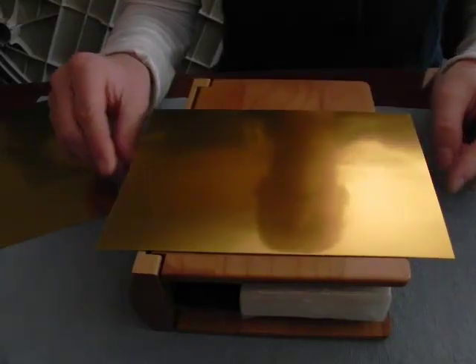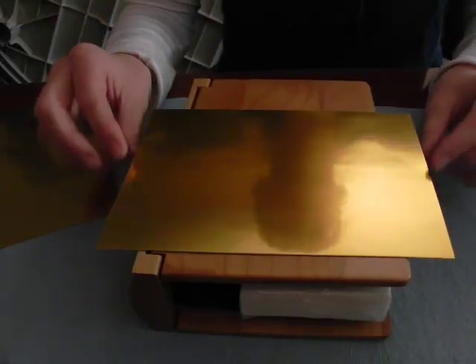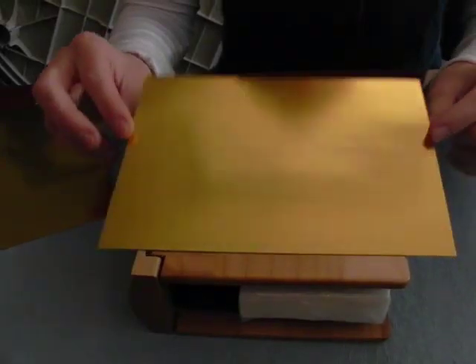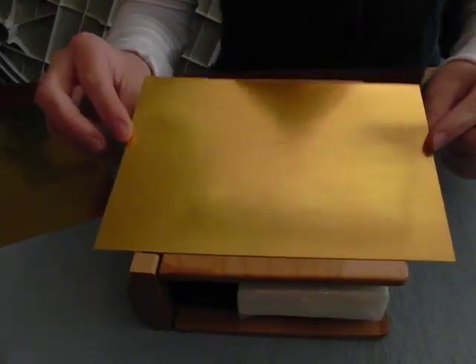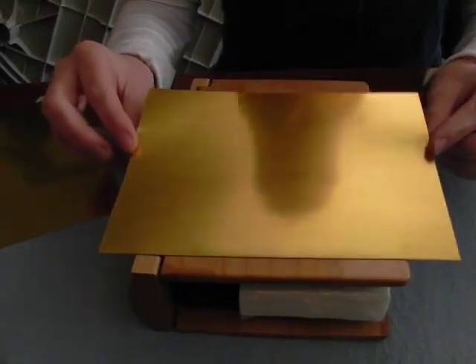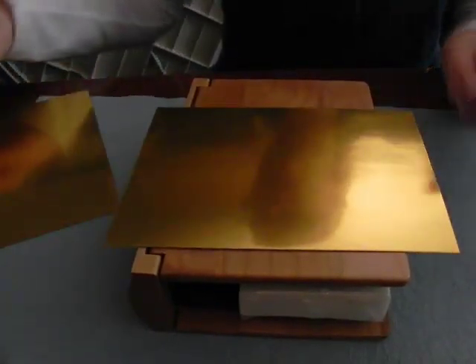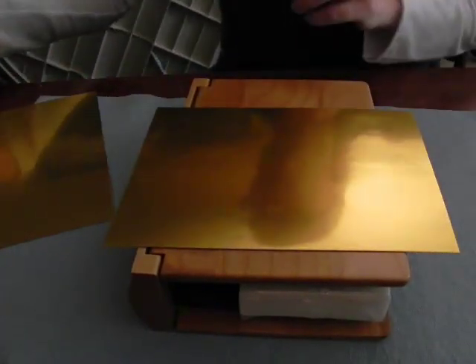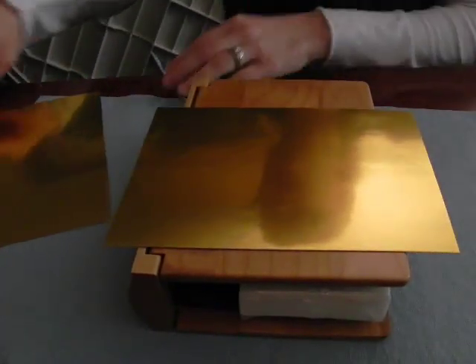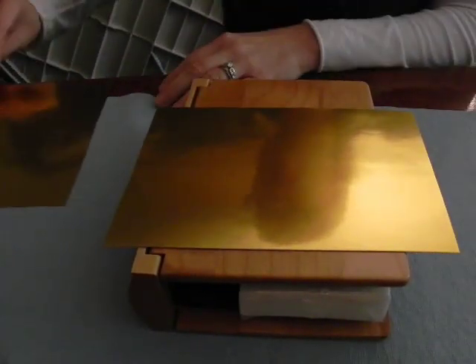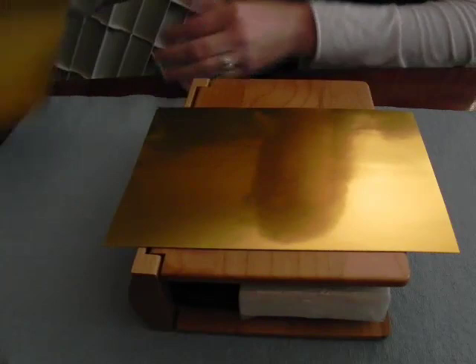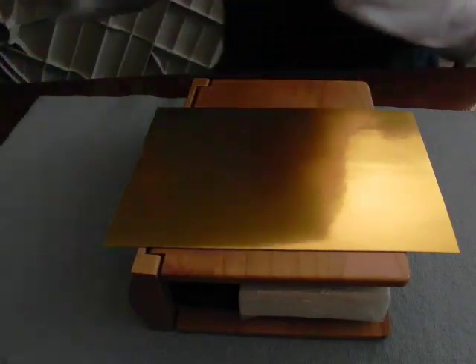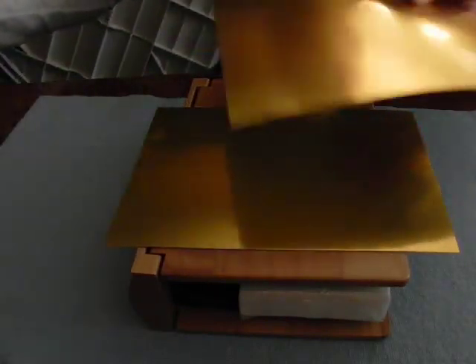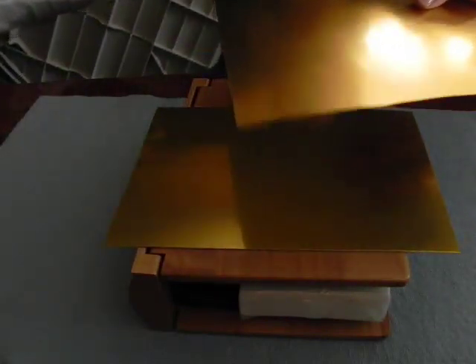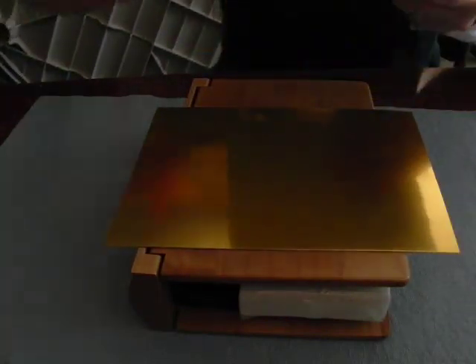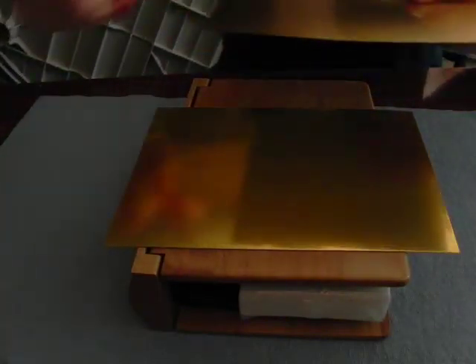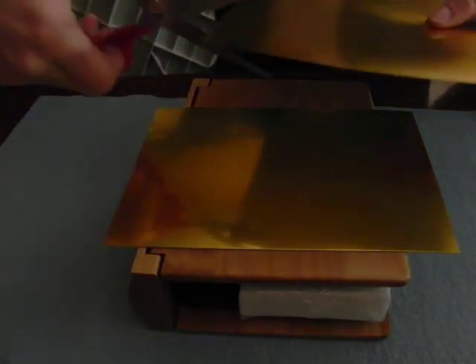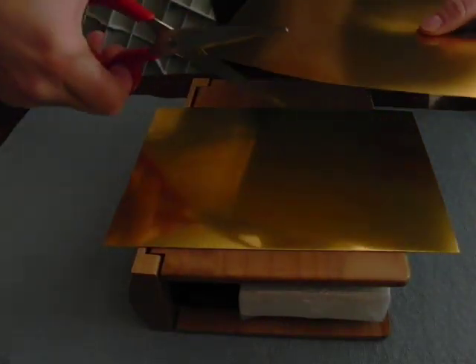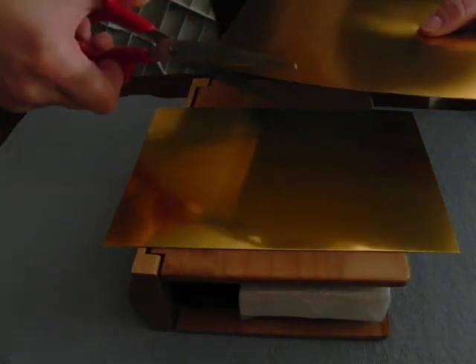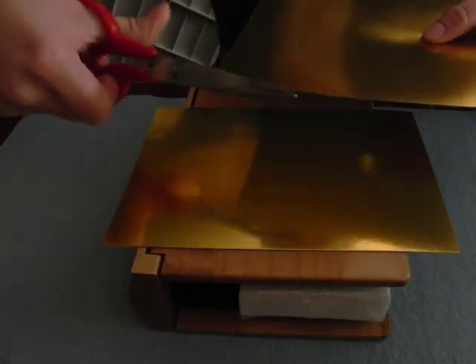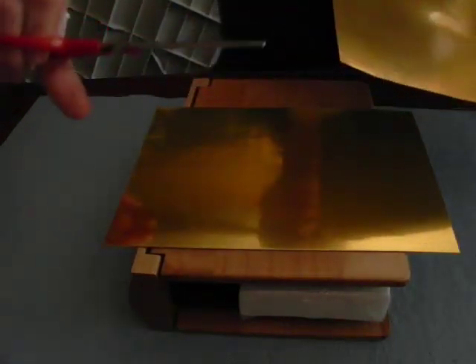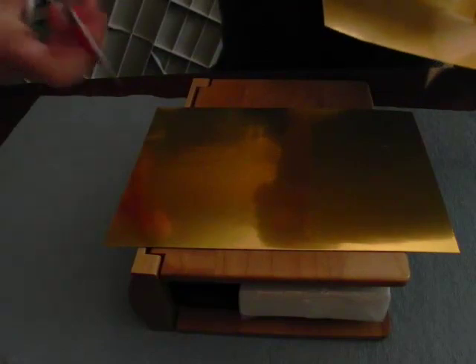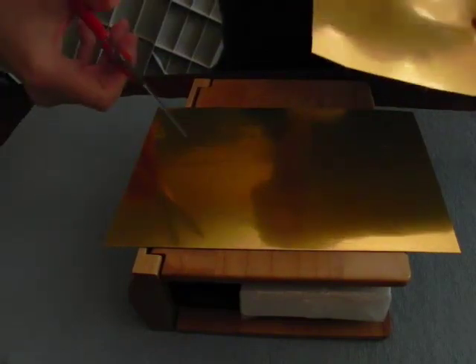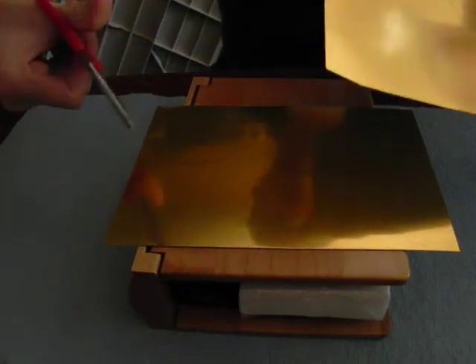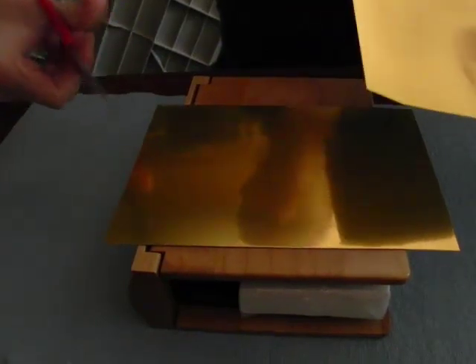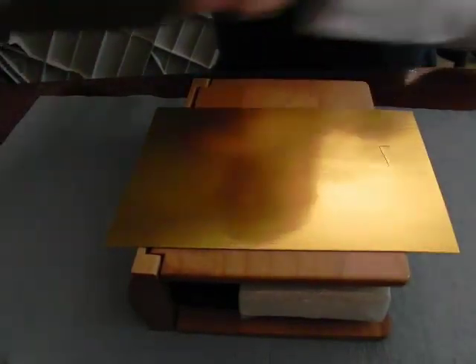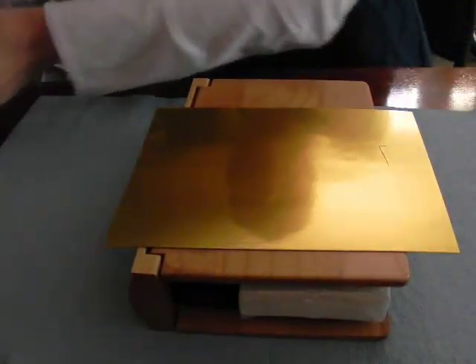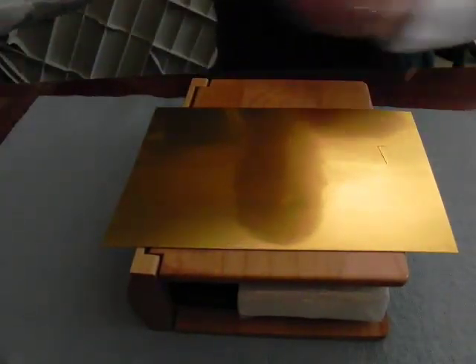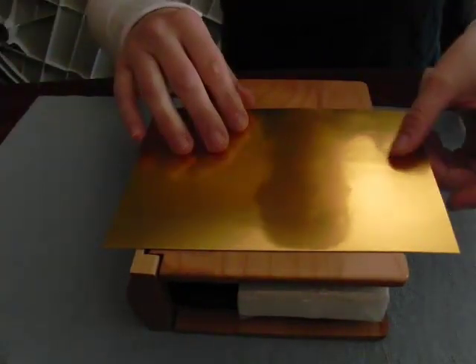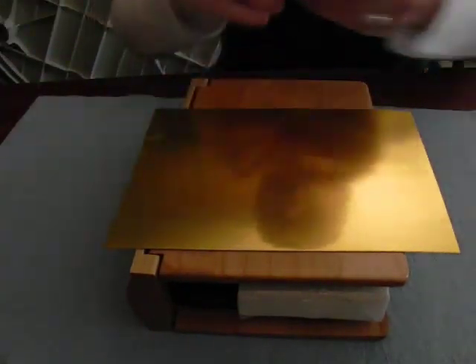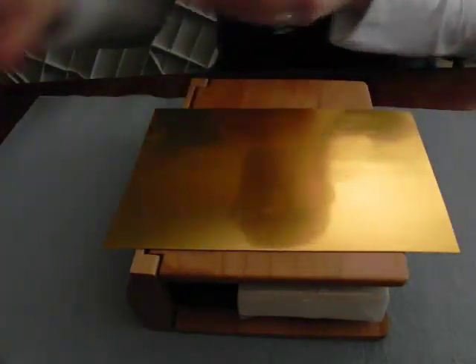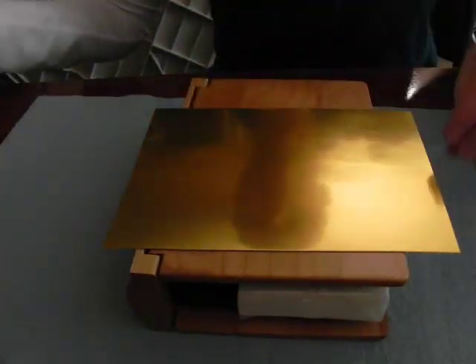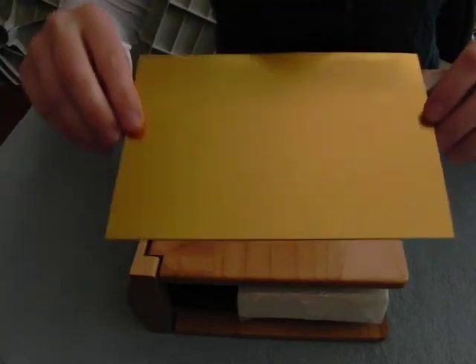As you can tell, this is much smaller and I've already cut it down. Laser lights is very easy to cut with your scissors — you can see that it just cuts nice and easy. So I have the size sheet that I need.